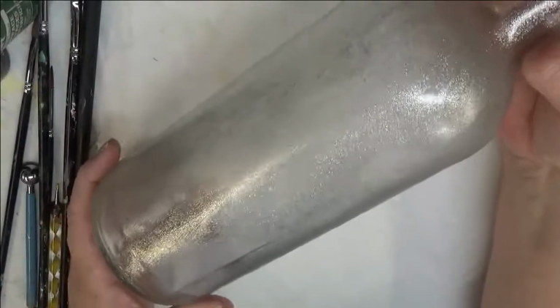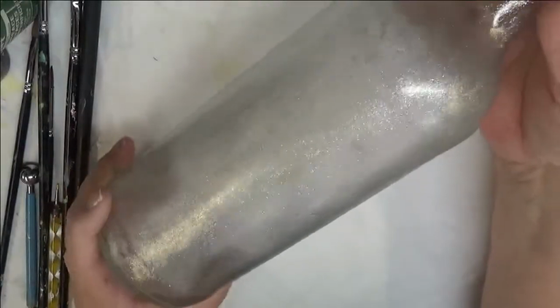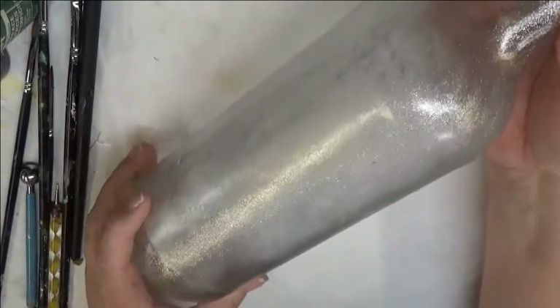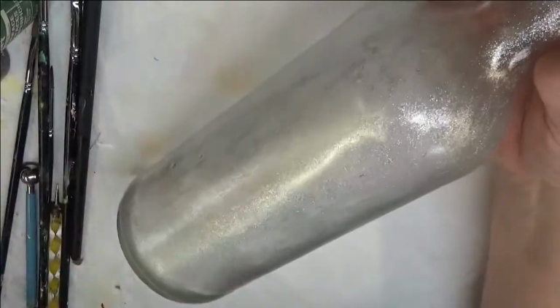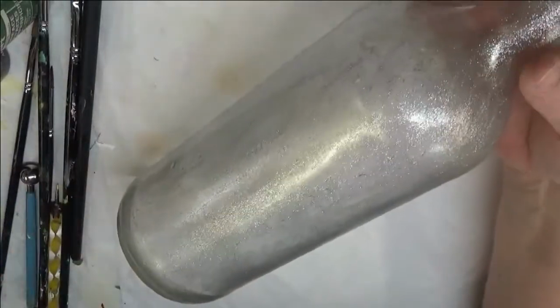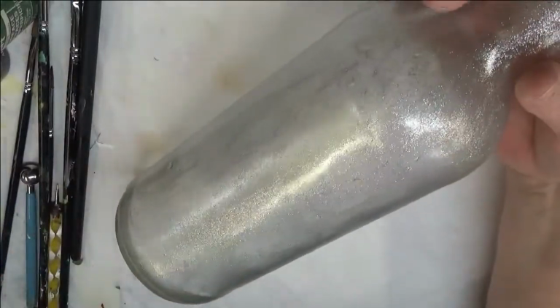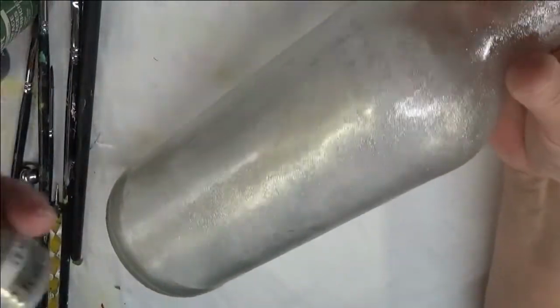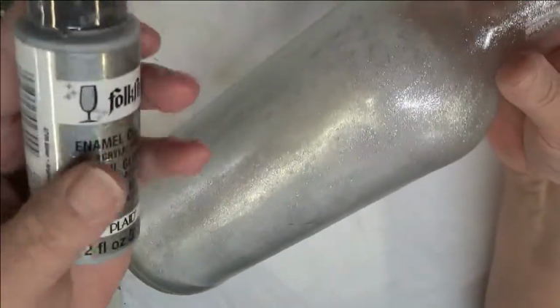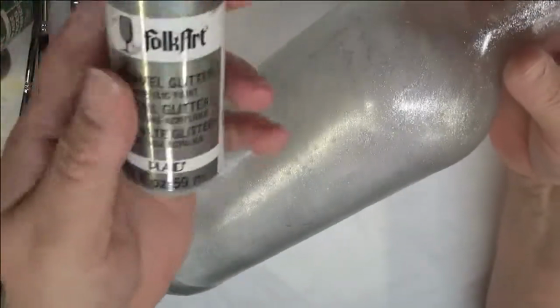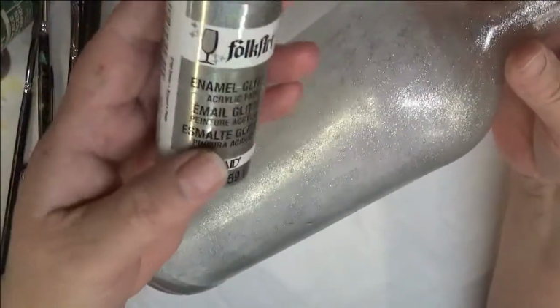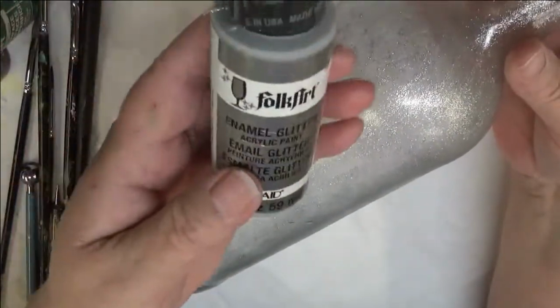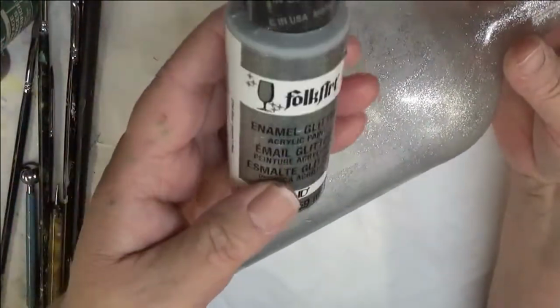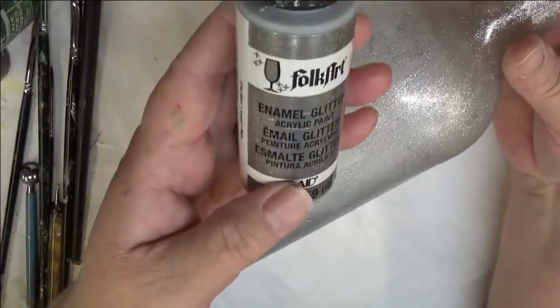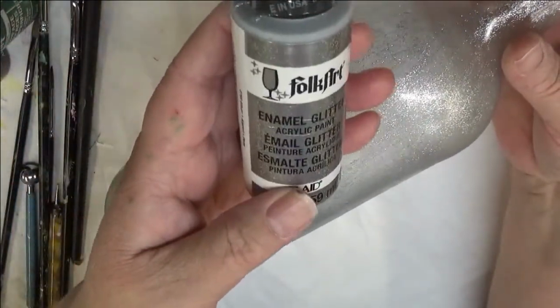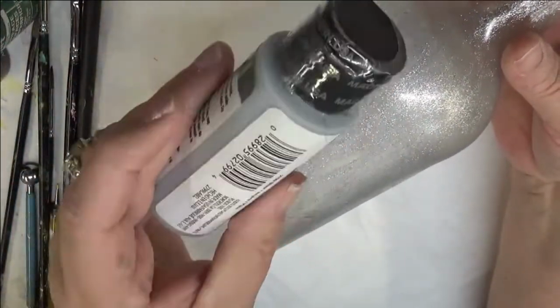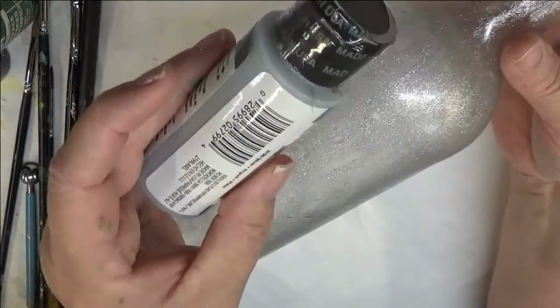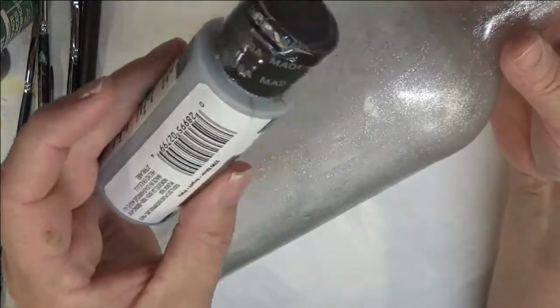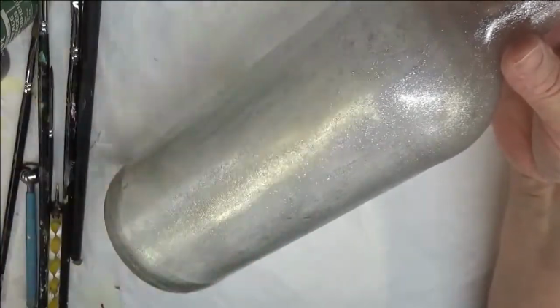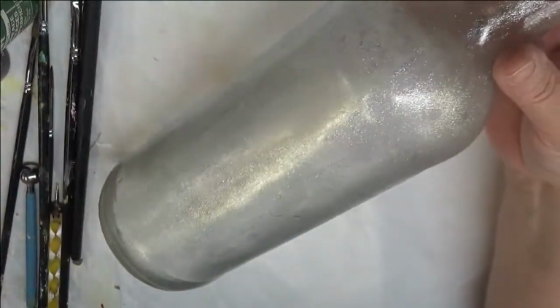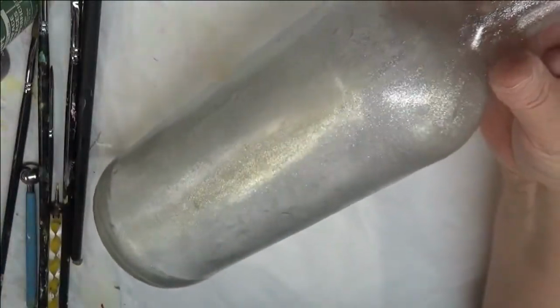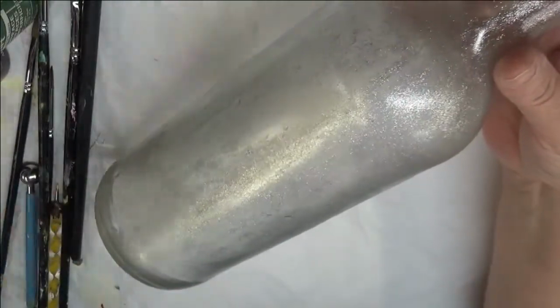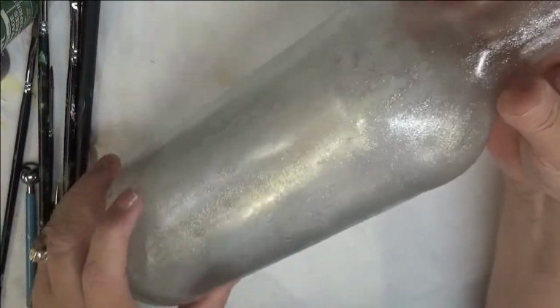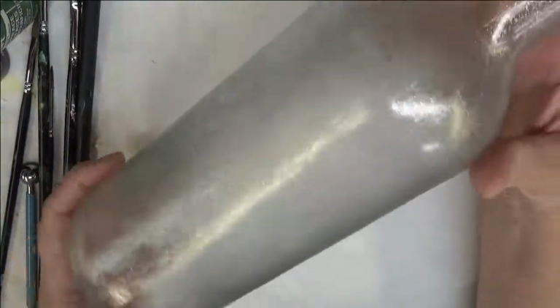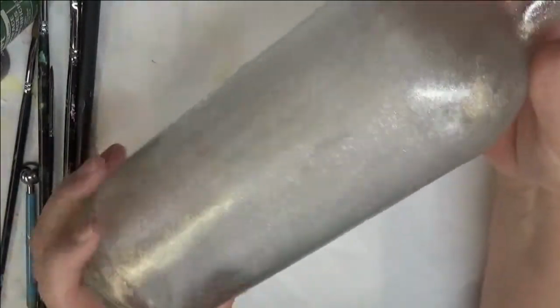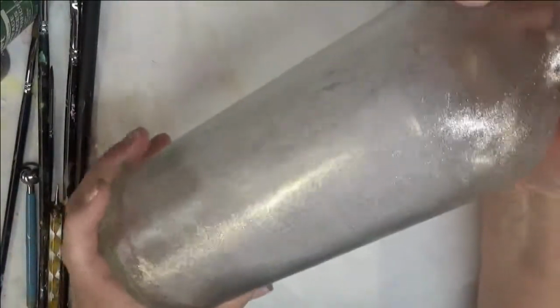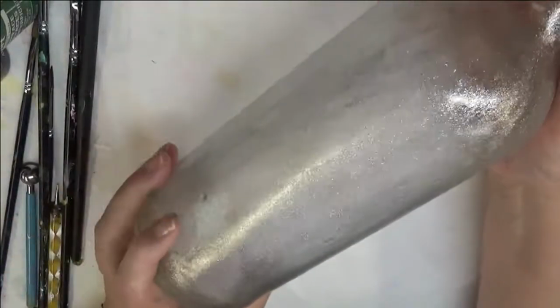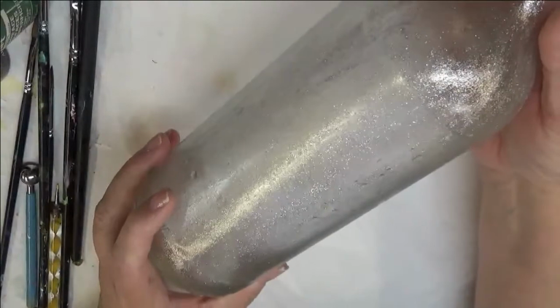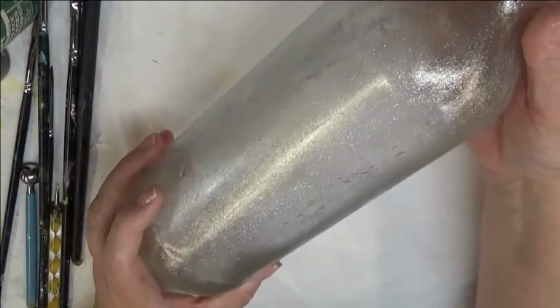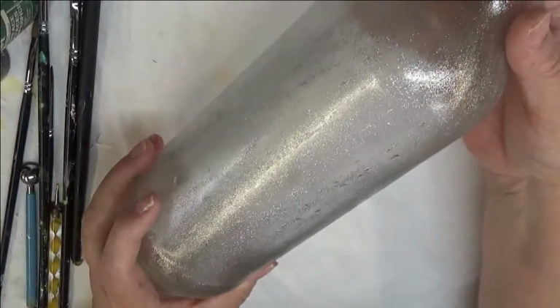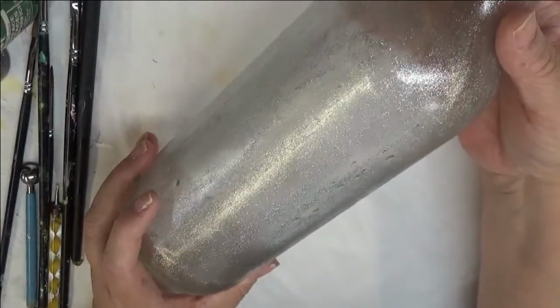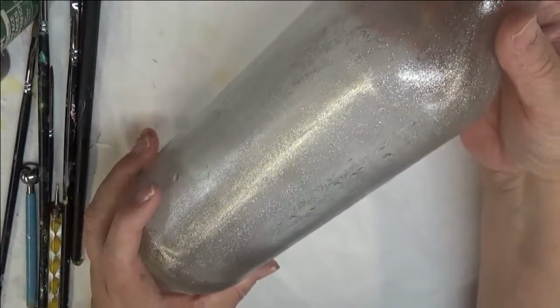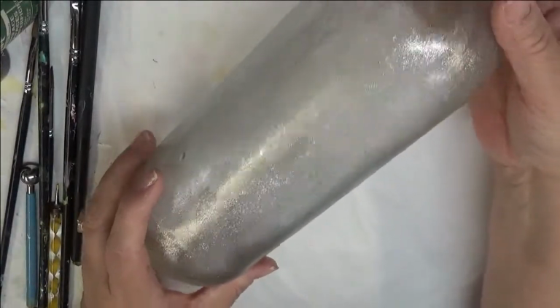I've gone ahead and painted over this with a couple layers of the enamel glitter. This is the silver. It's still a little tacky but I'm going to begin to paint on it with my design.